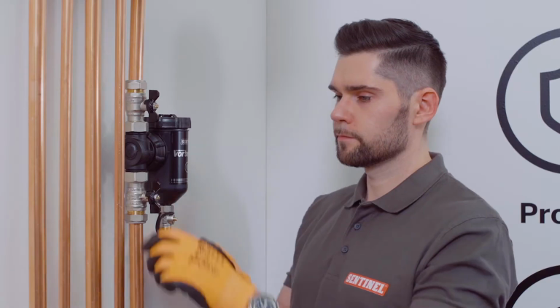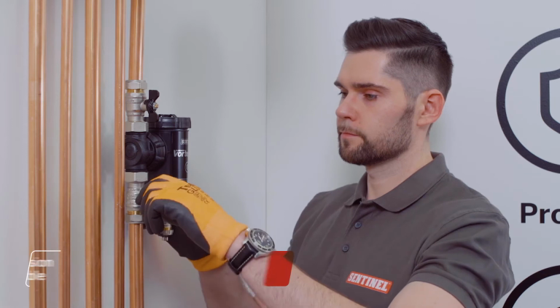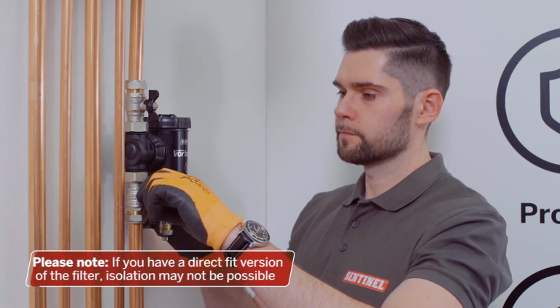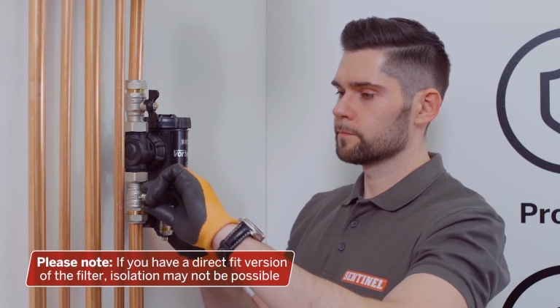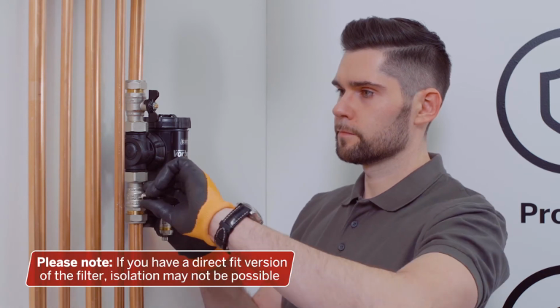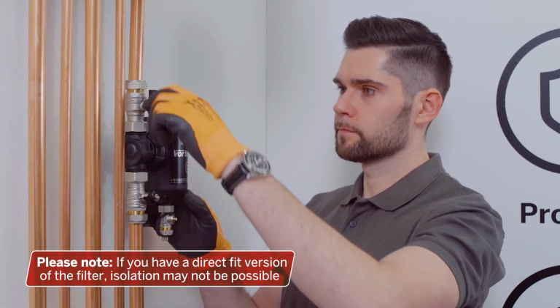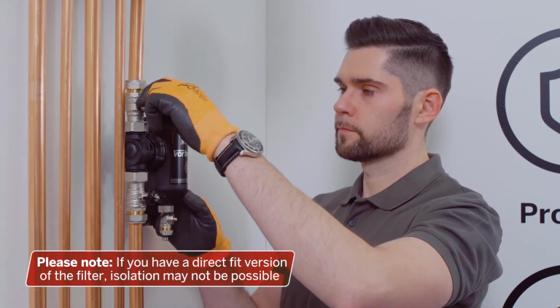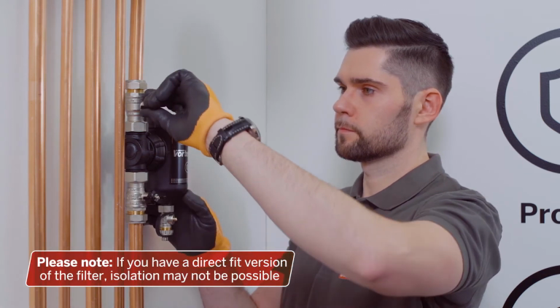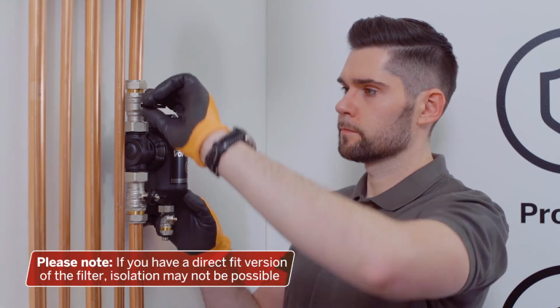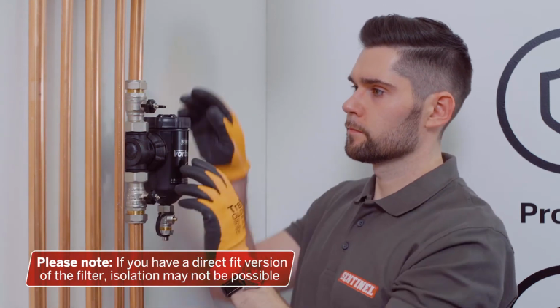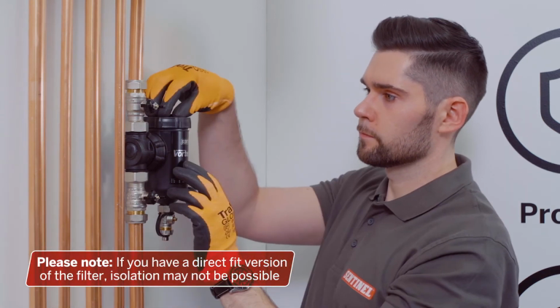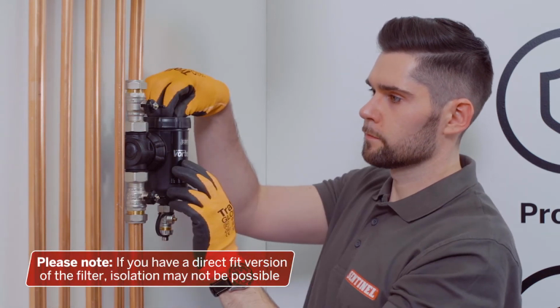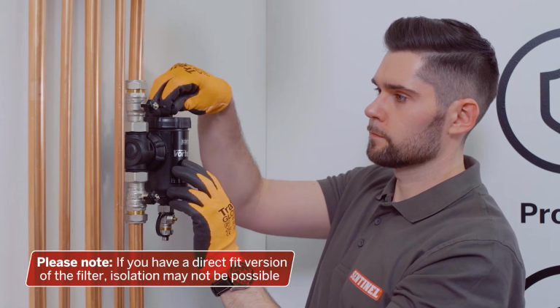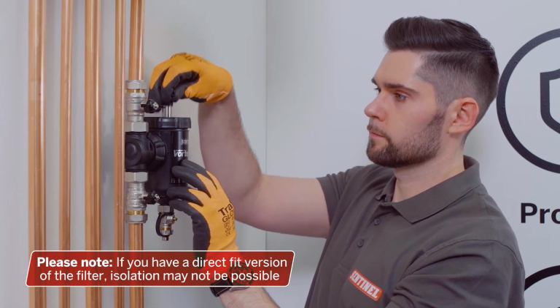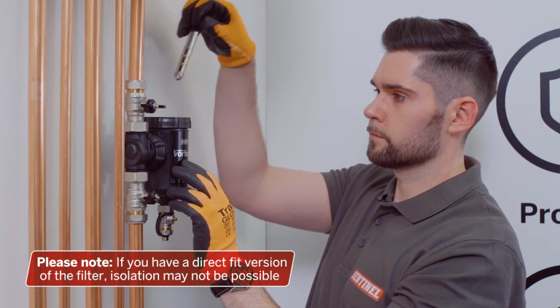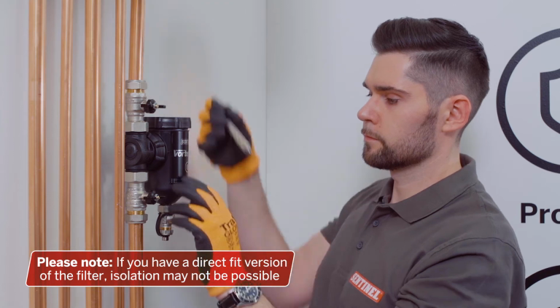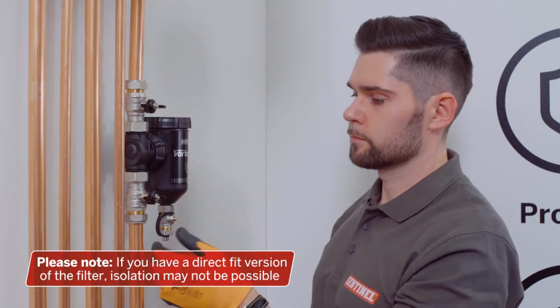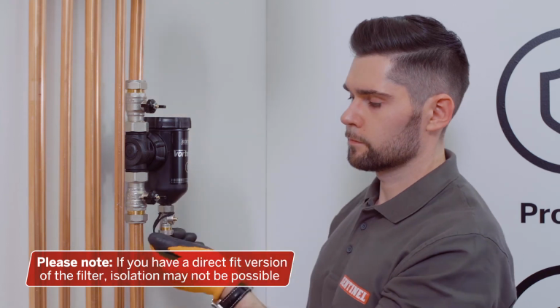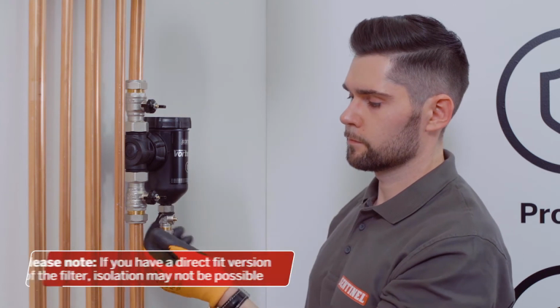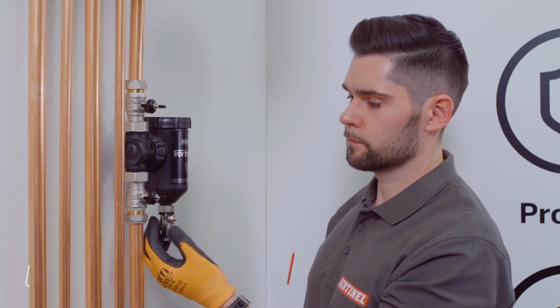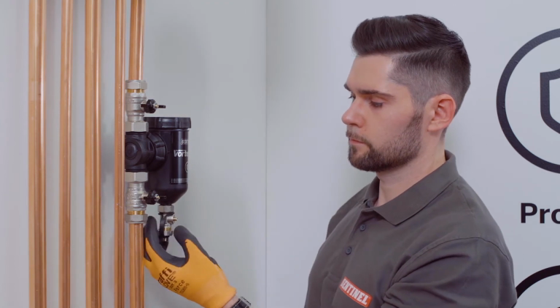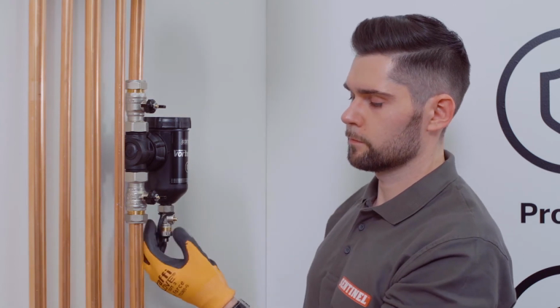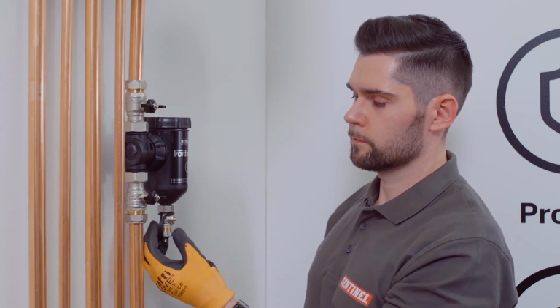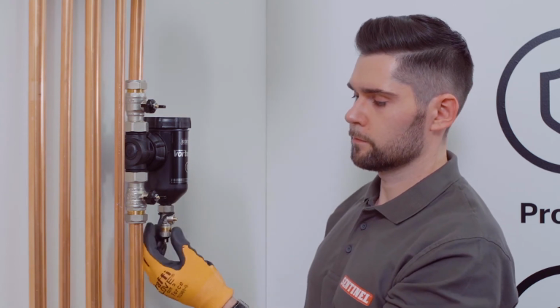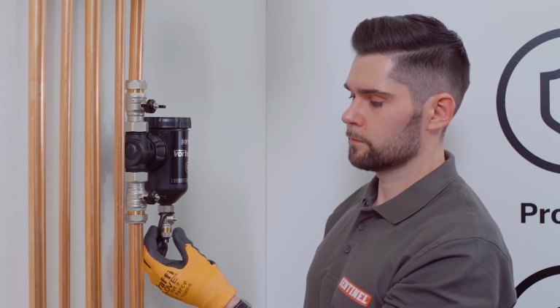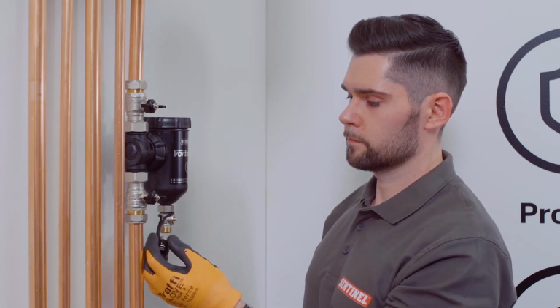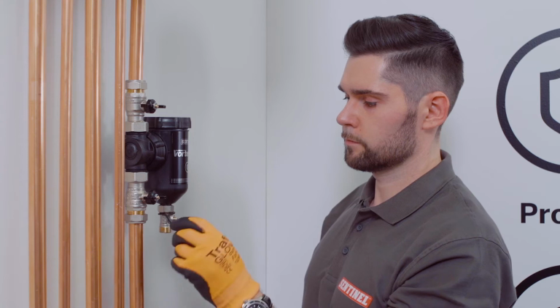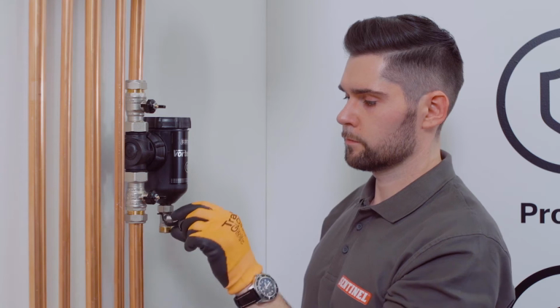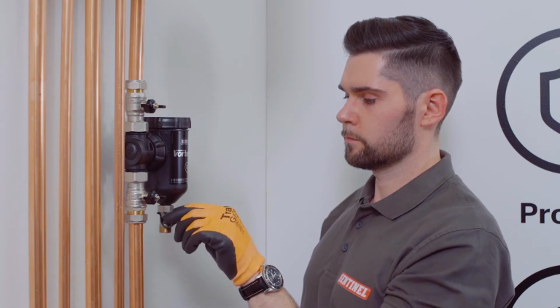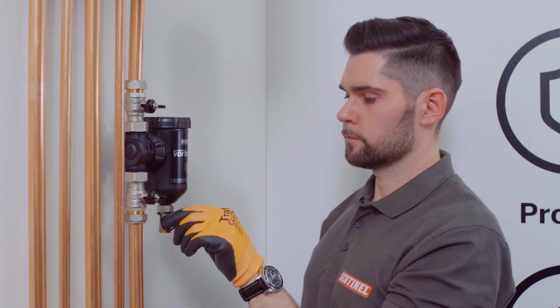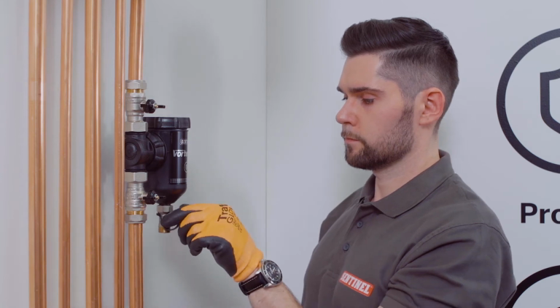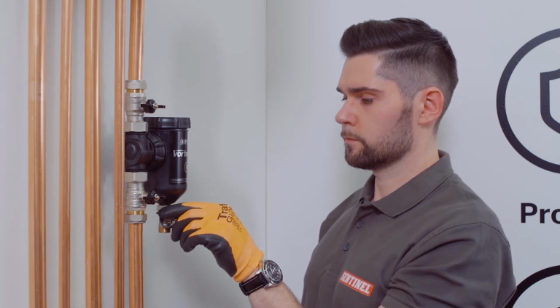Each cleaning method requires you to isolate the filter by turning both valves 90 degrees clockwise. Next, simply remove the magnet from the top of the unit, then remove the cap from the flush valve and place it on the valve handle, but don't turn it yet.